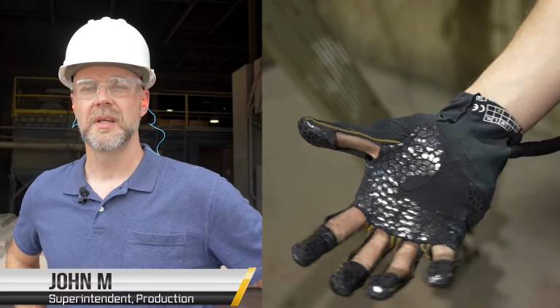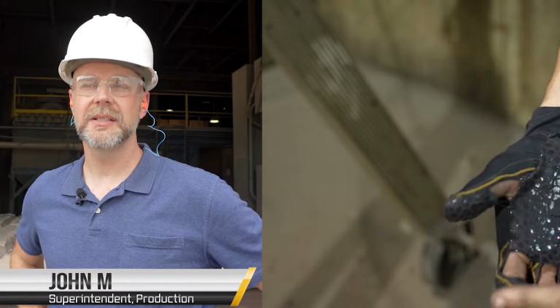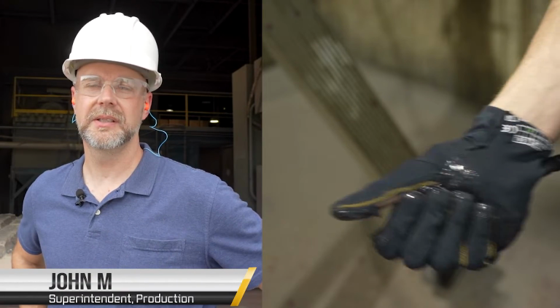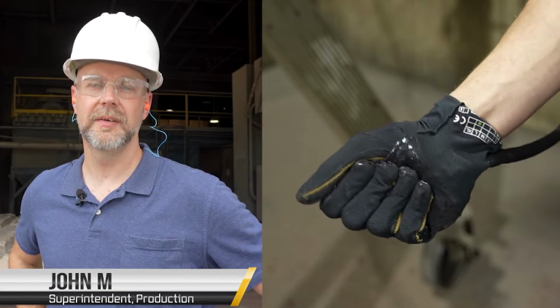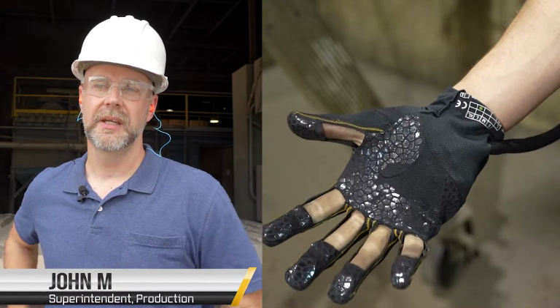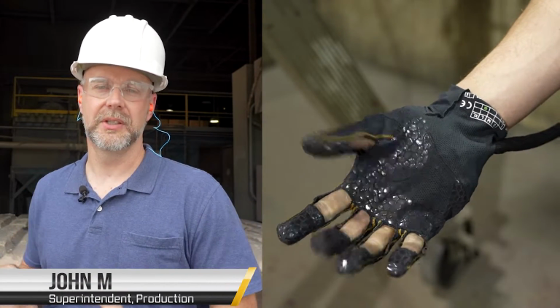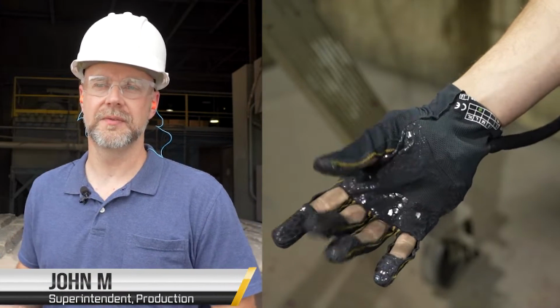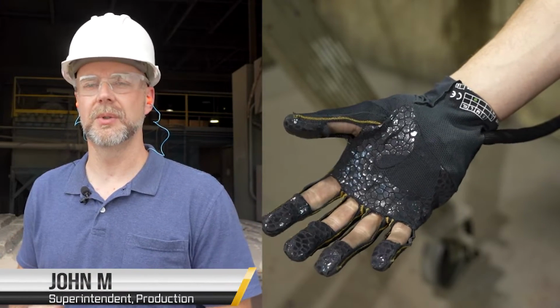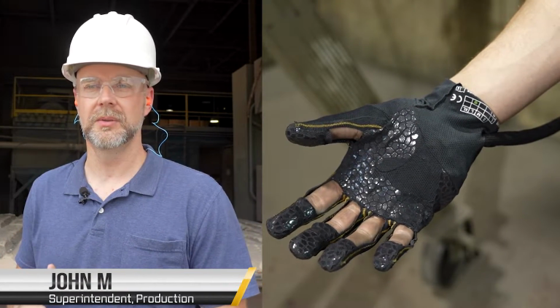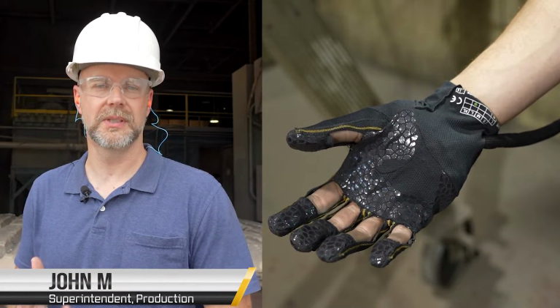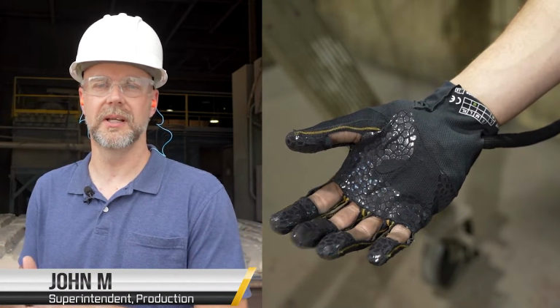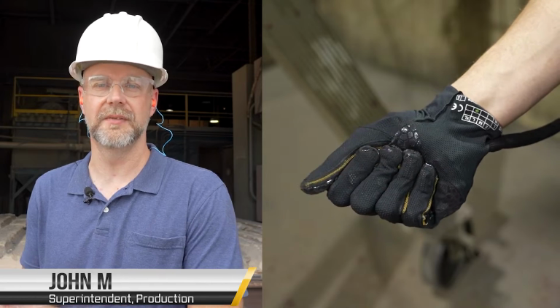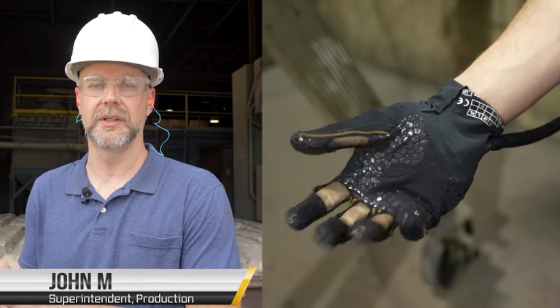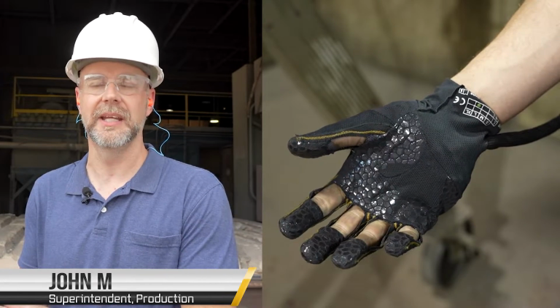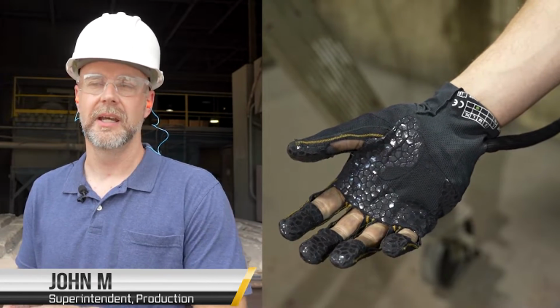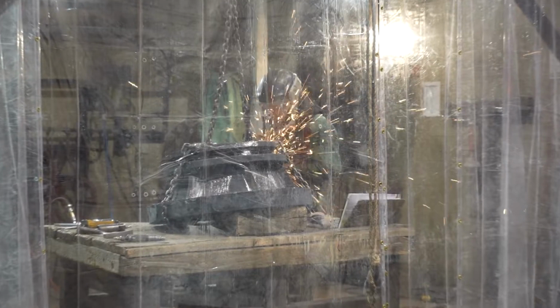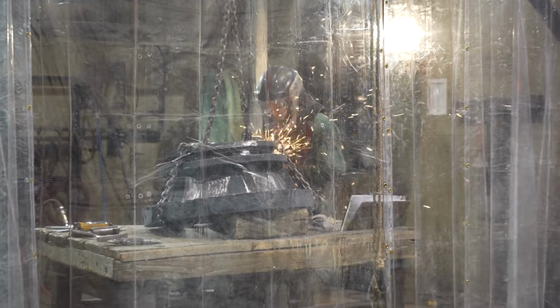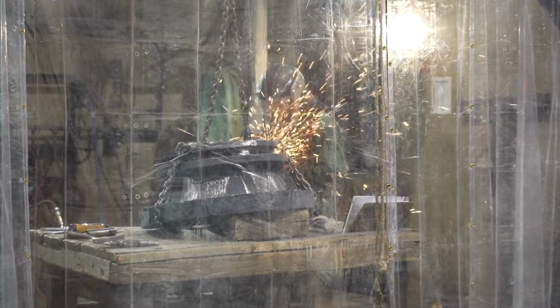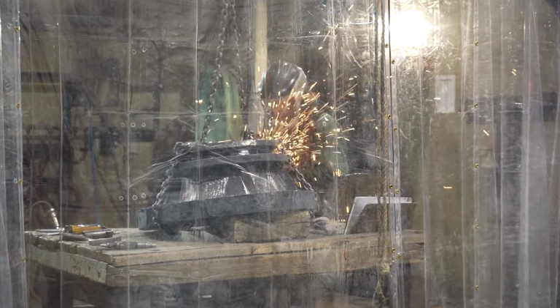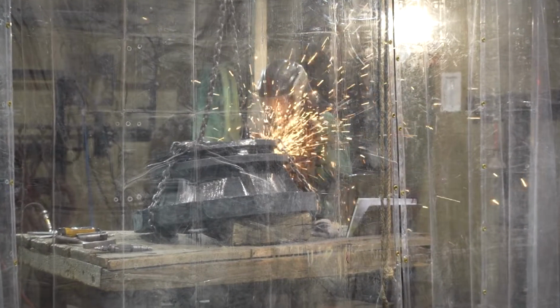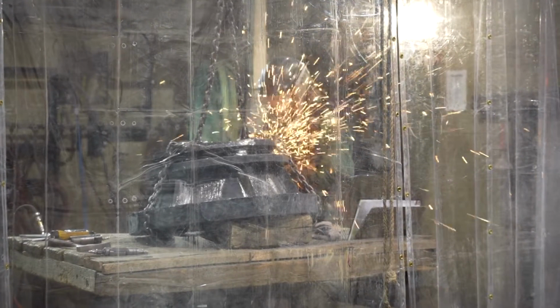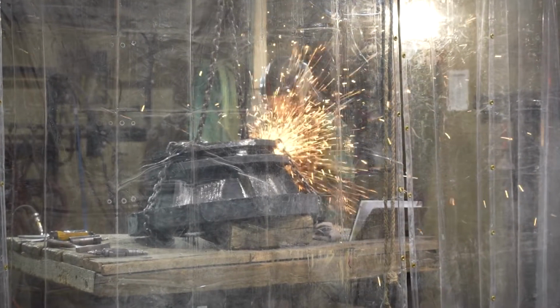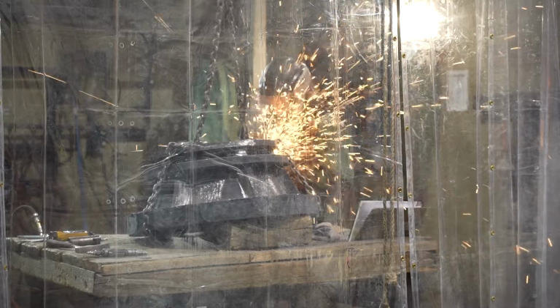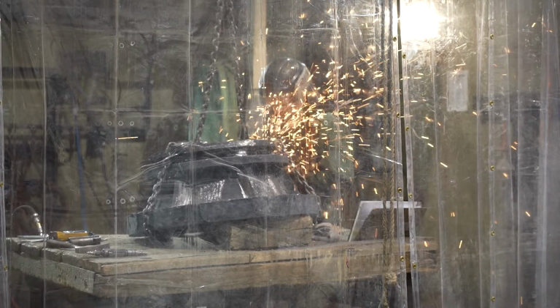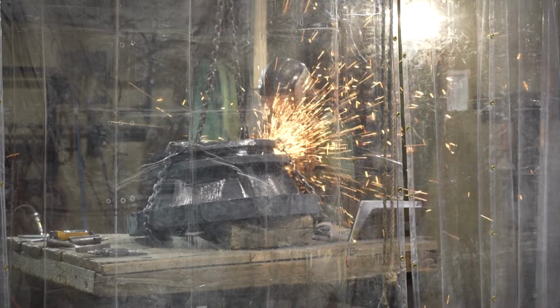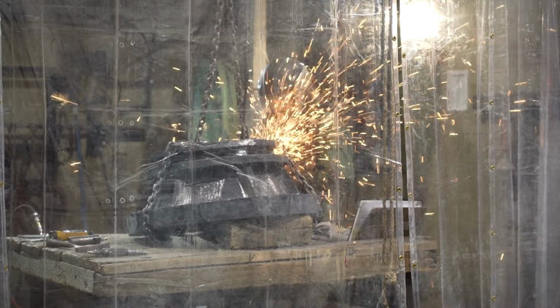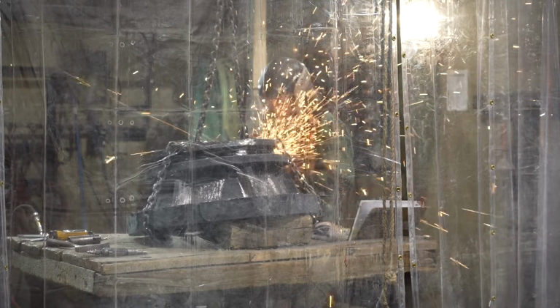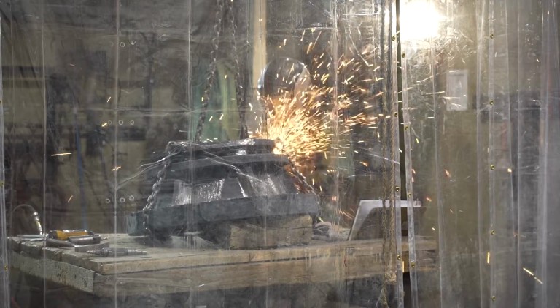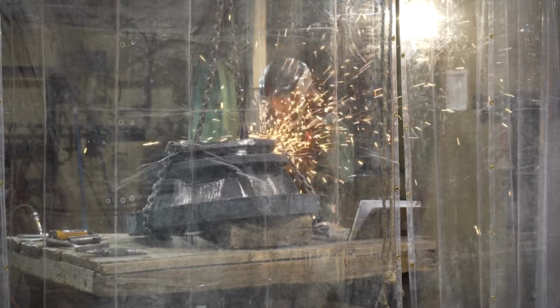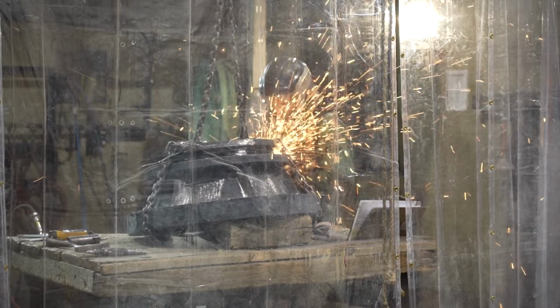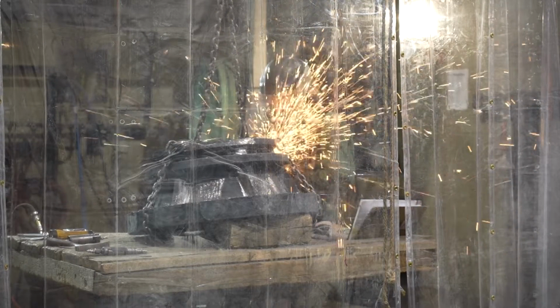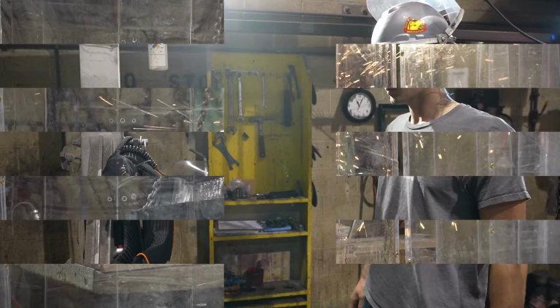The exoskeleton glove is actually the first flexible exoskeleton glove designed for the hand, specific to the foundry industry. They've spent eight generations of development on this glove to get it durable enough to be used in a foundry.